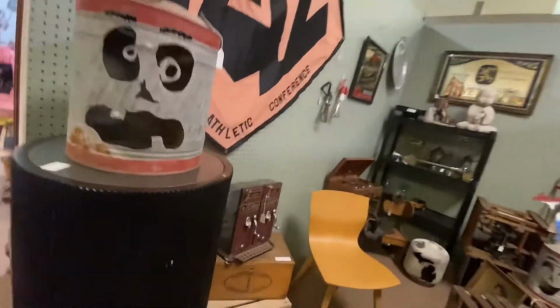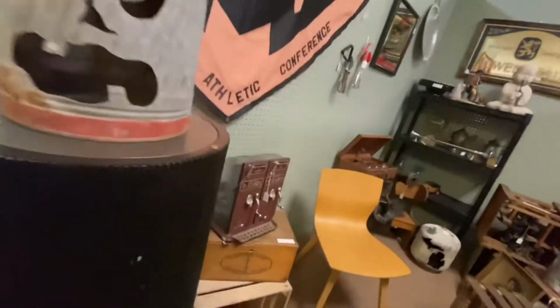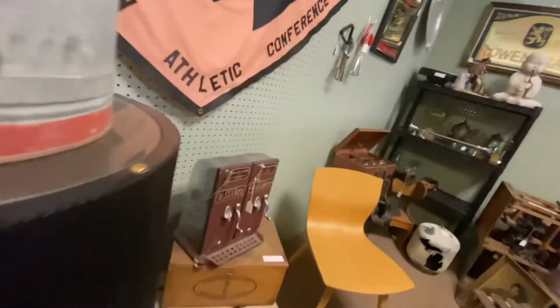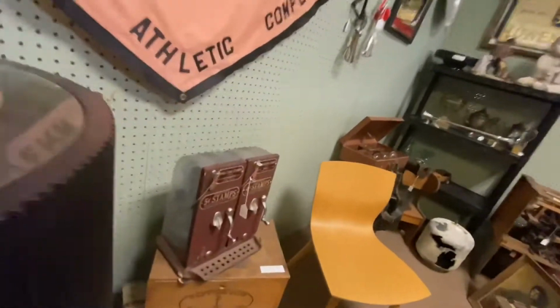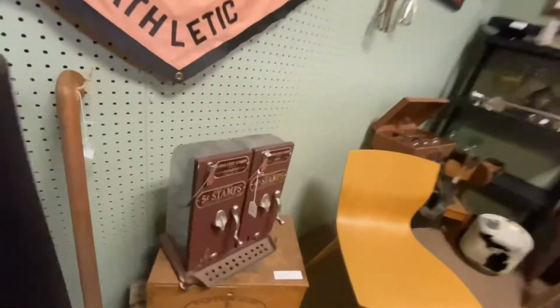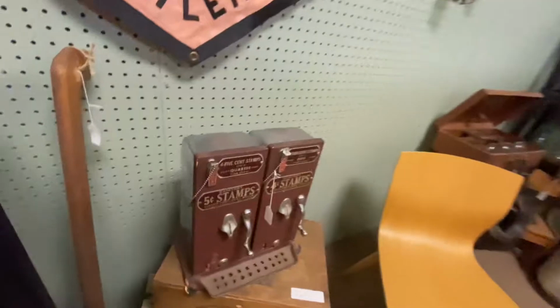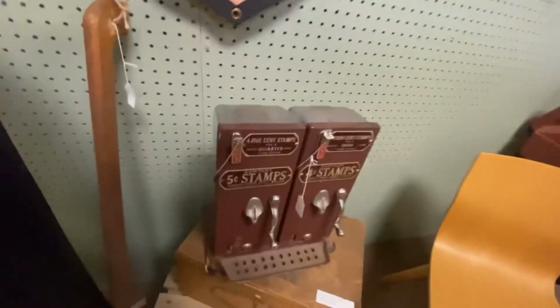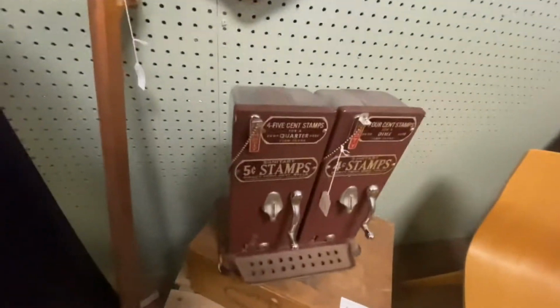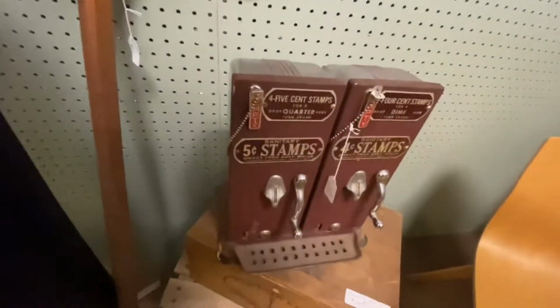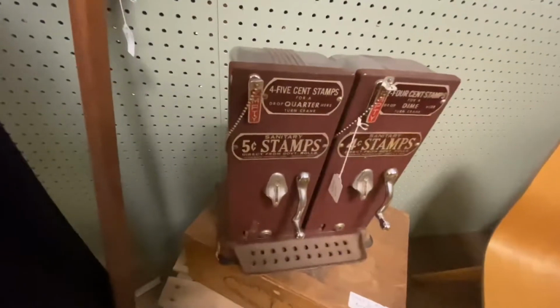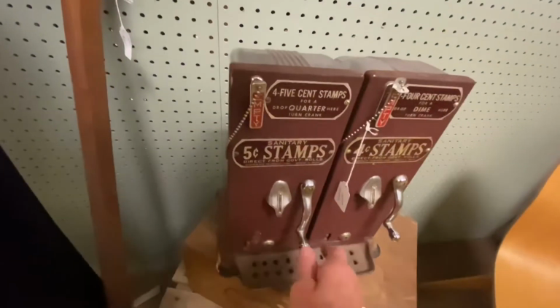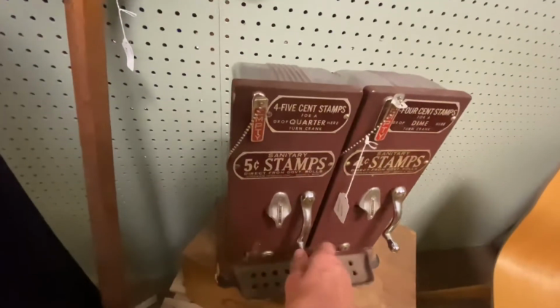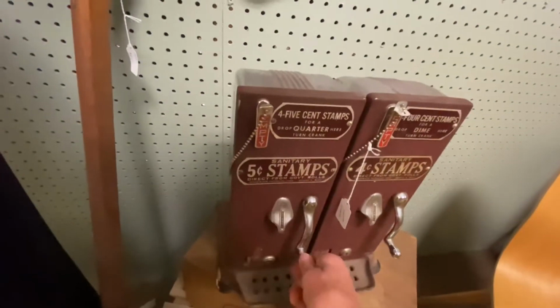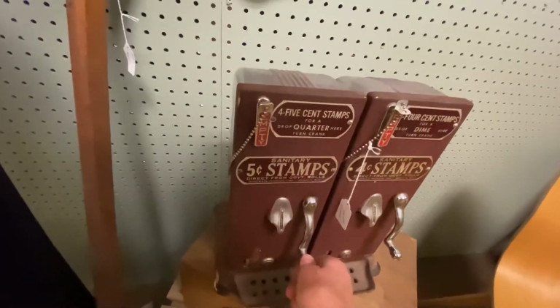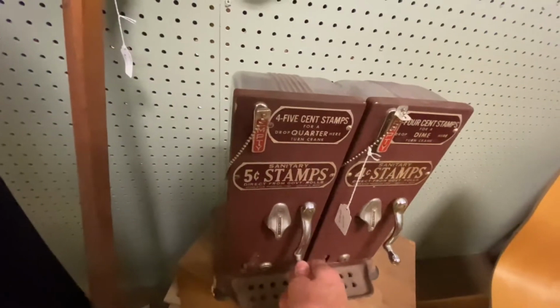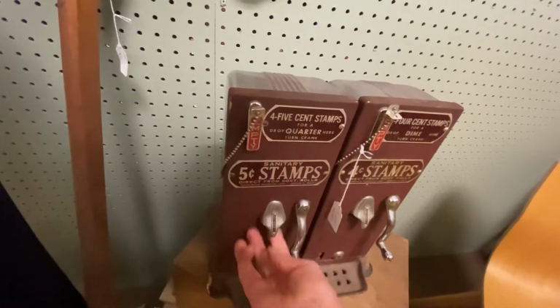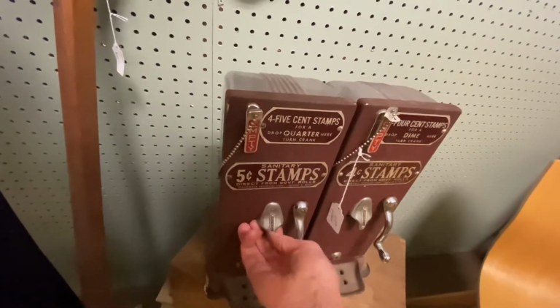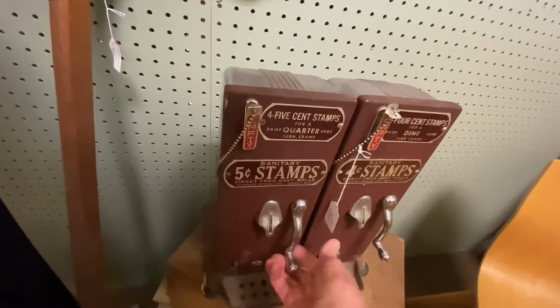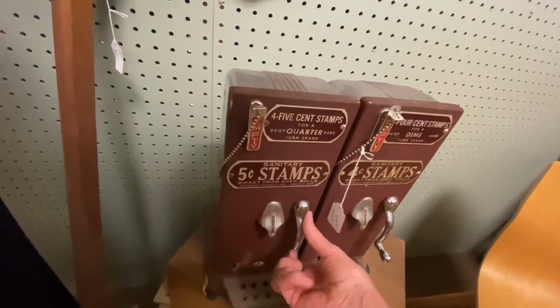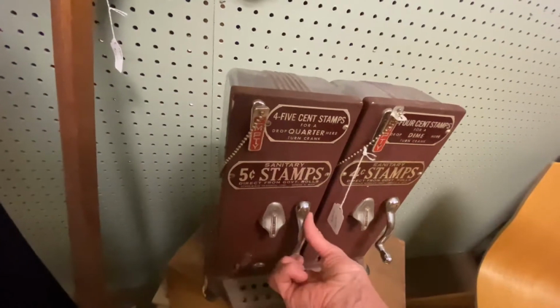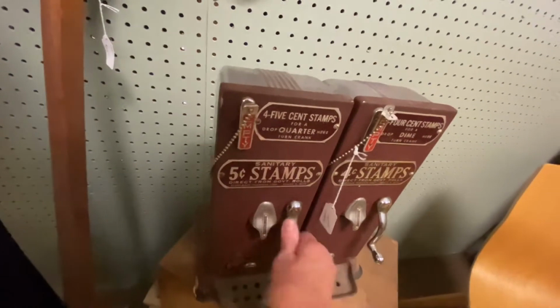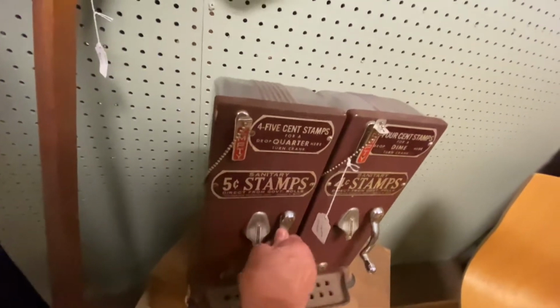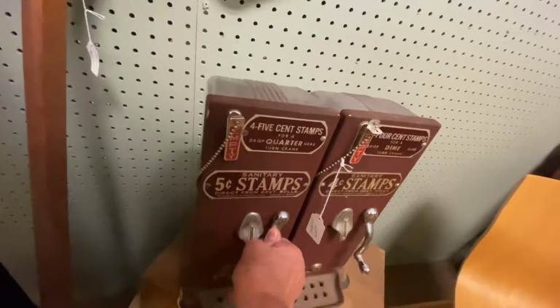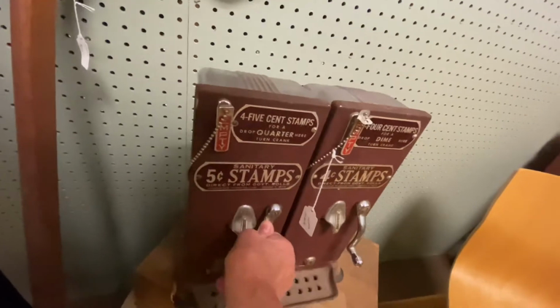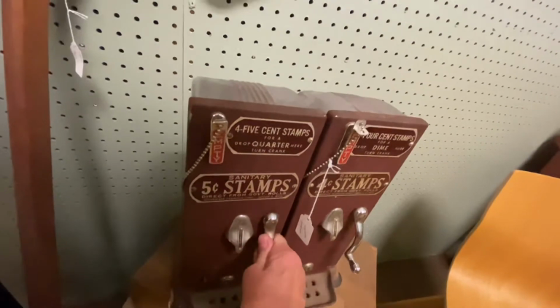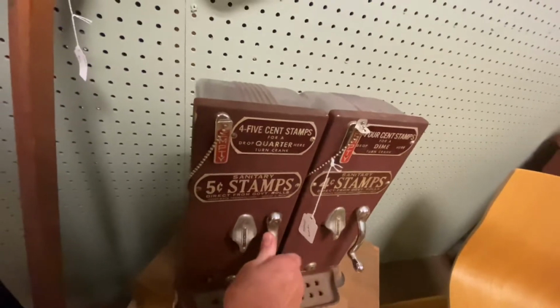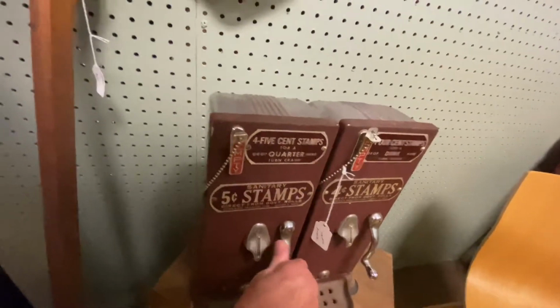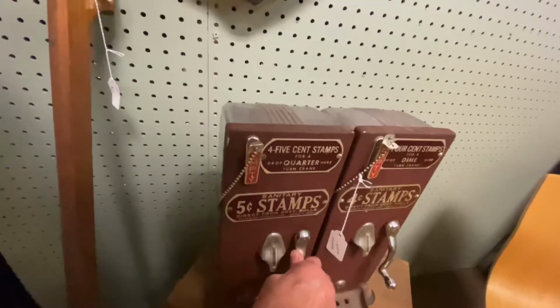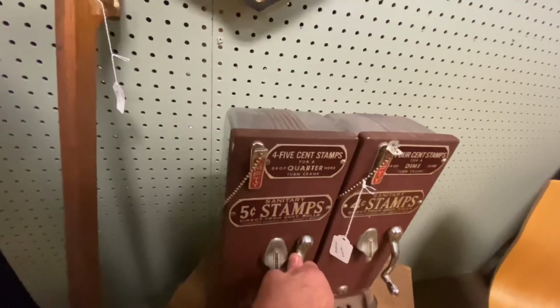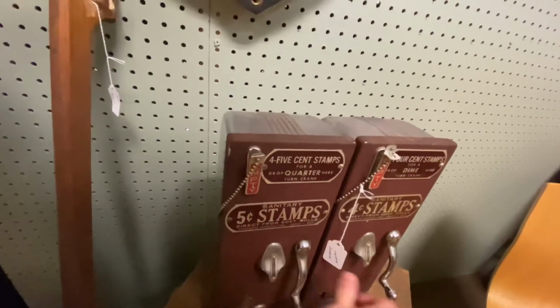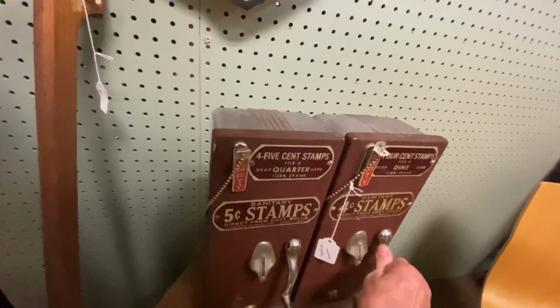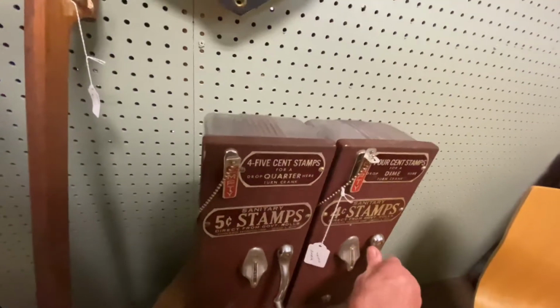Look at the old stamp machine — how cool is that? You just put your money in, crank it — well, you go like this — and I think it comes out.